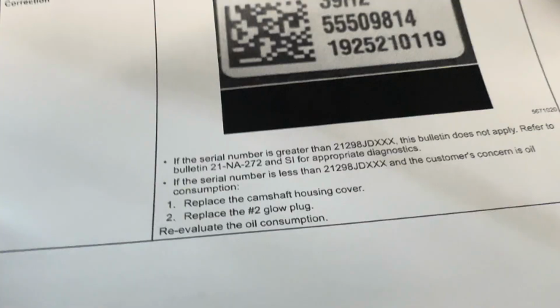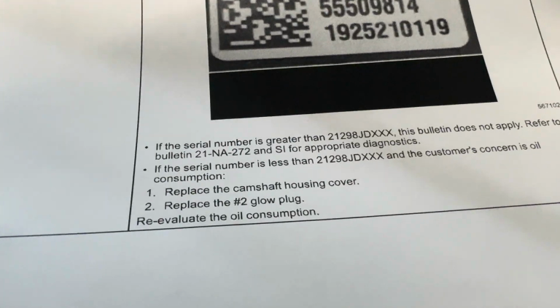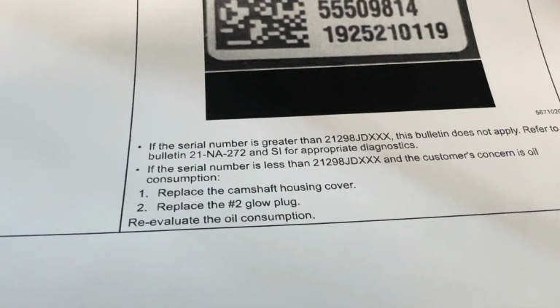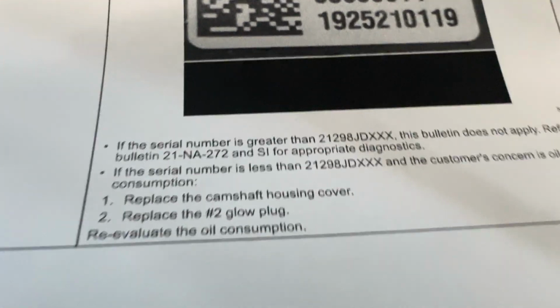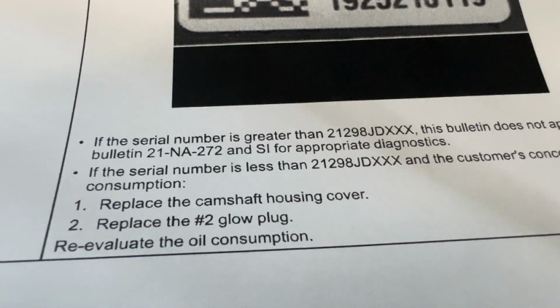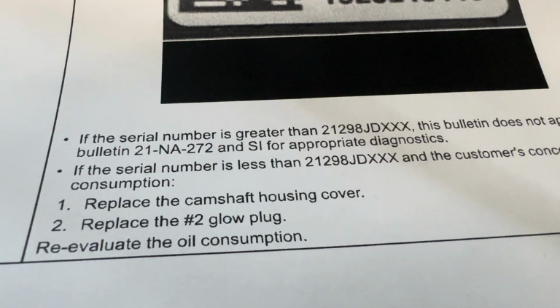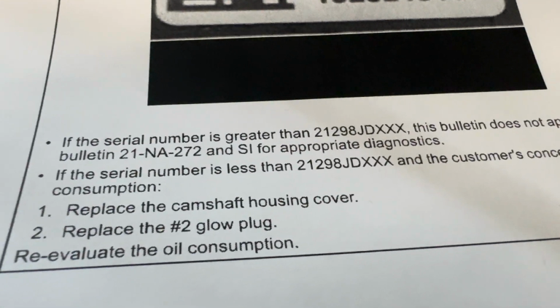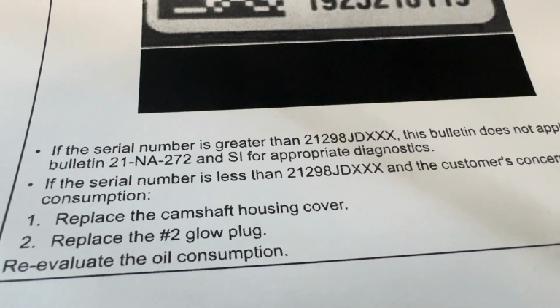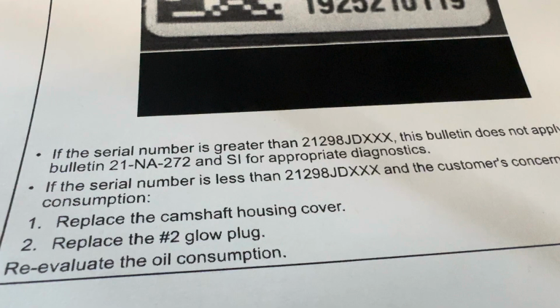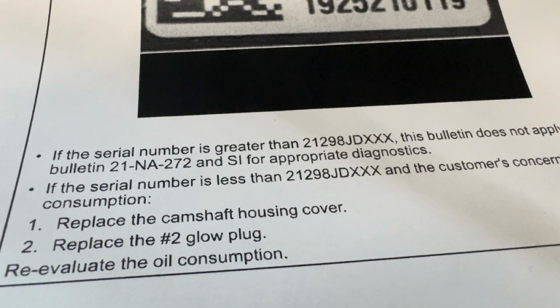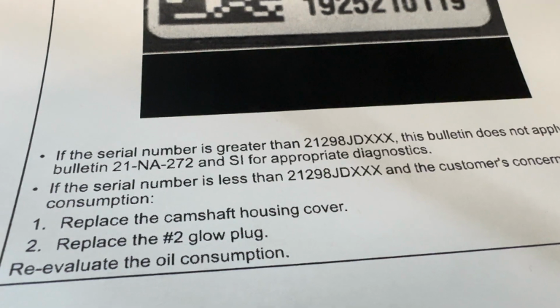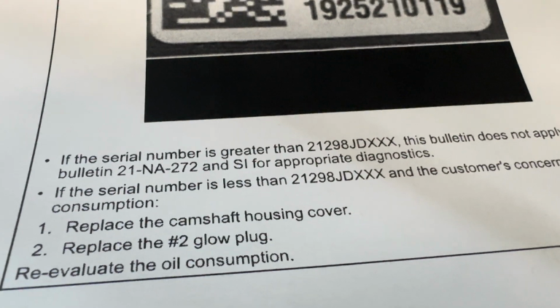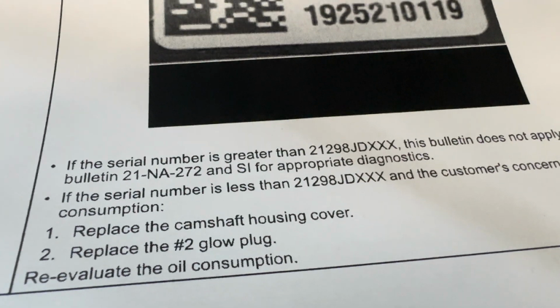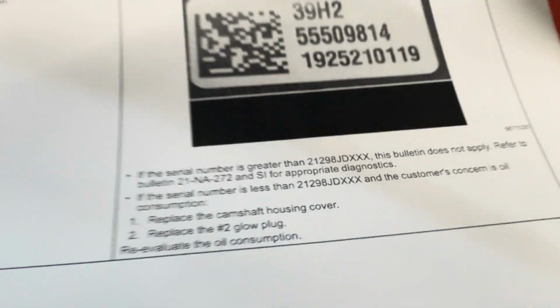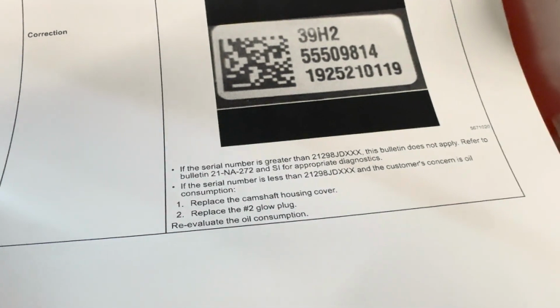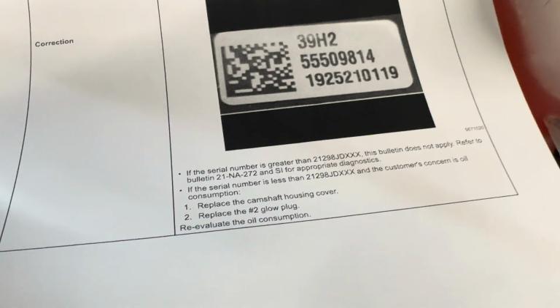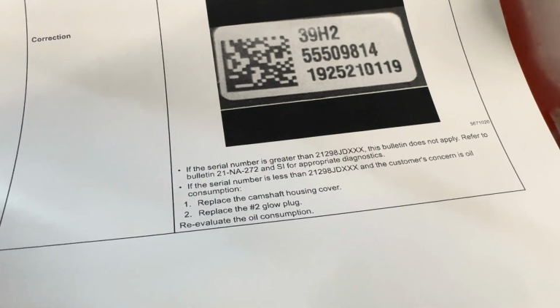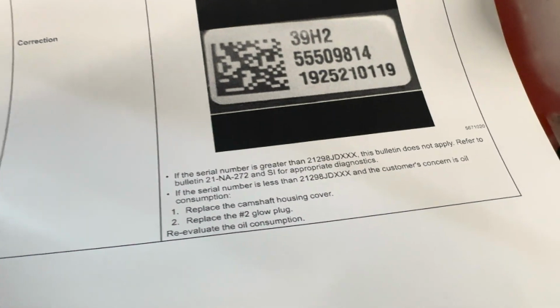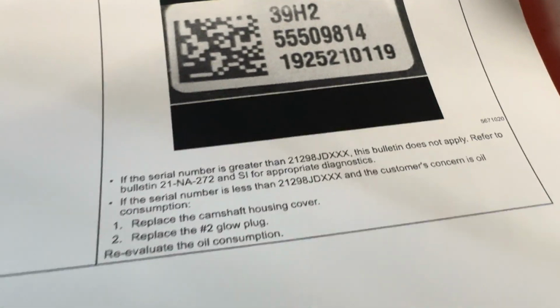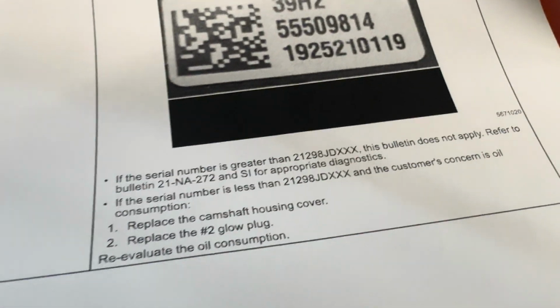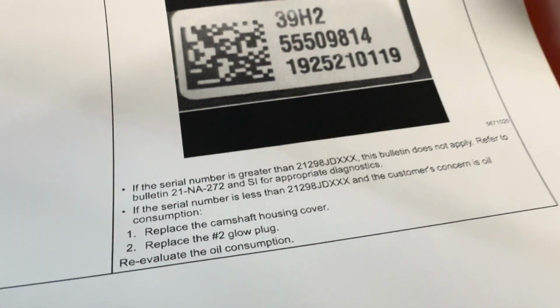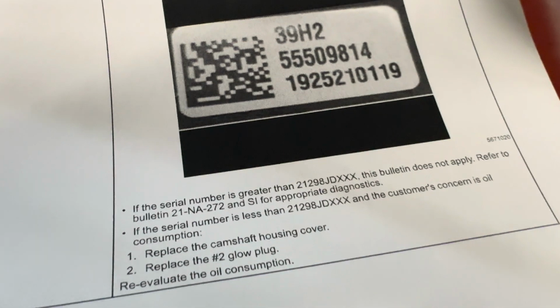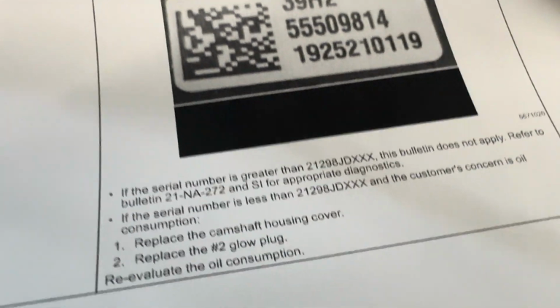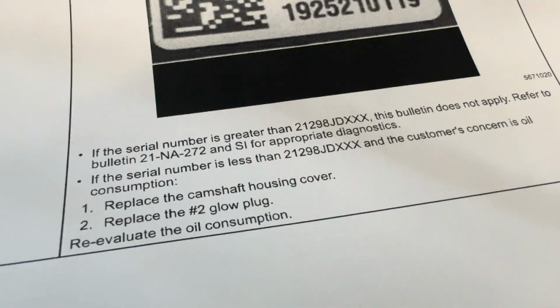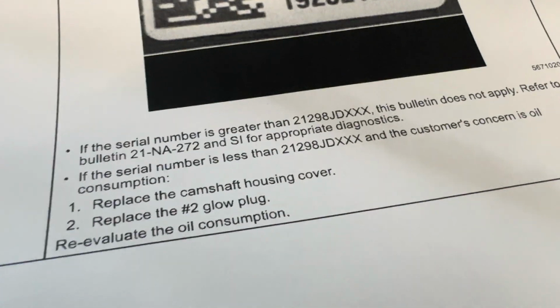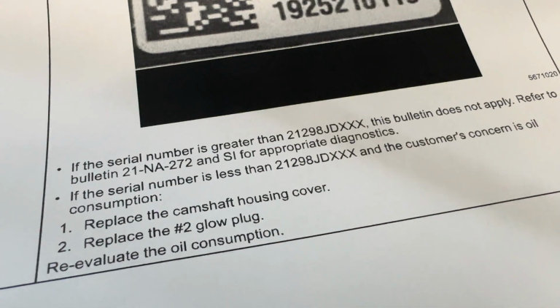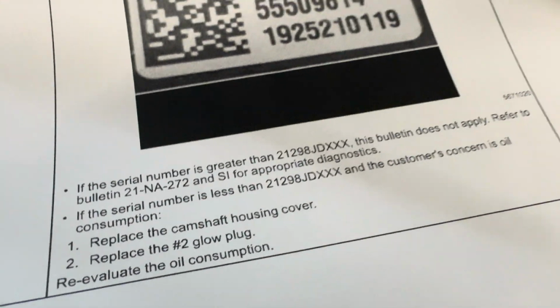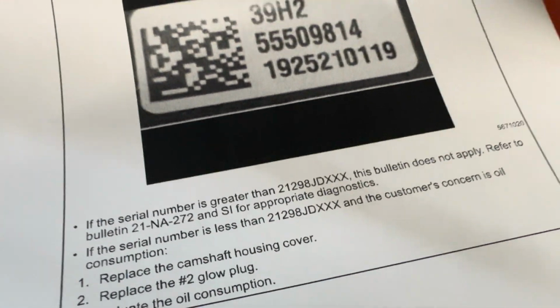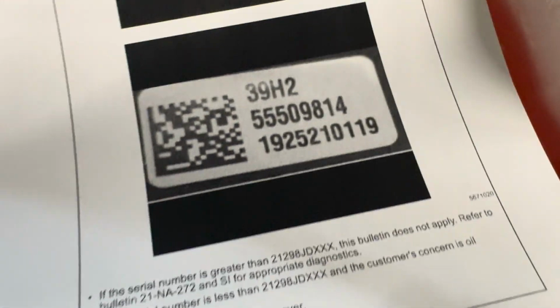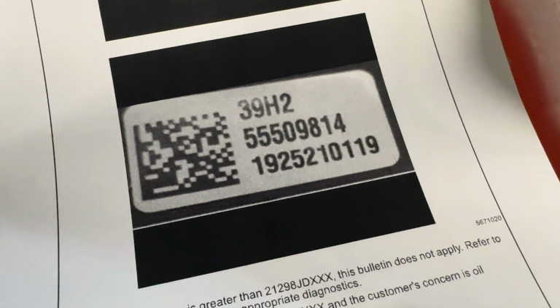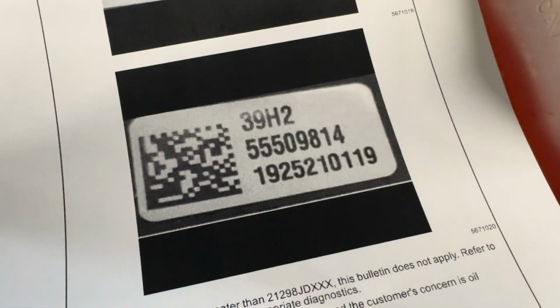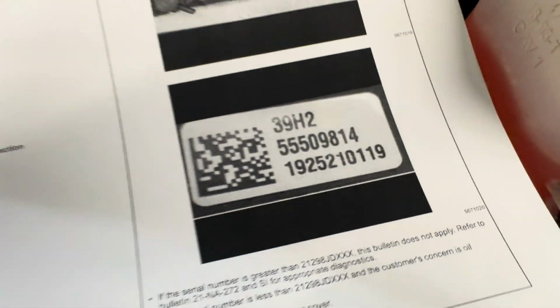What you're looking for is a serial number less than 21298. If it's above that, then you have an updated camshaft cover. If it's below that, then you're going to need the new updated design. They show a sample right here.